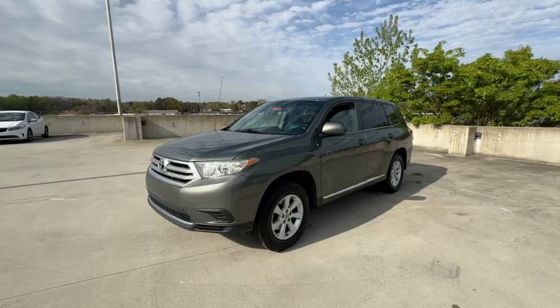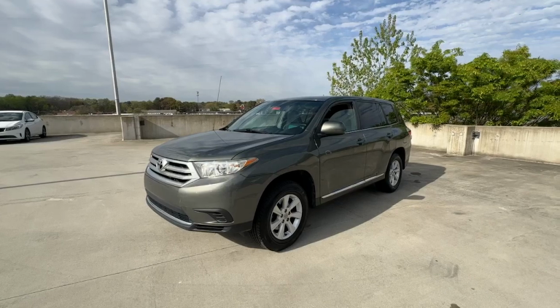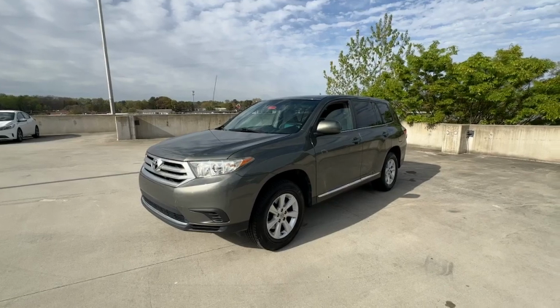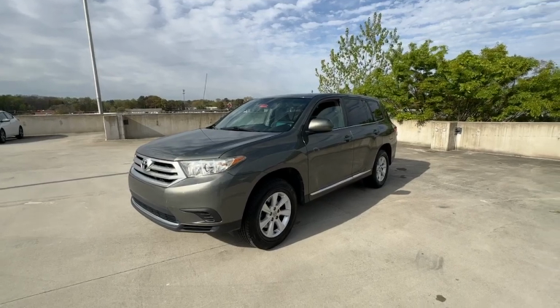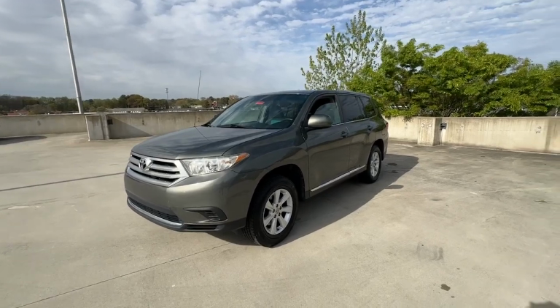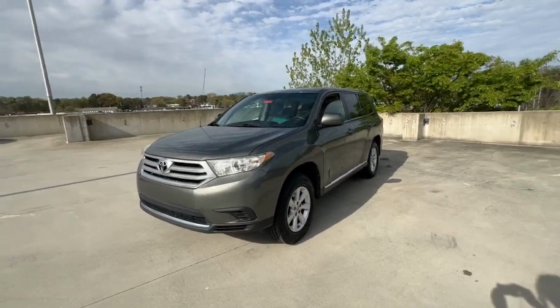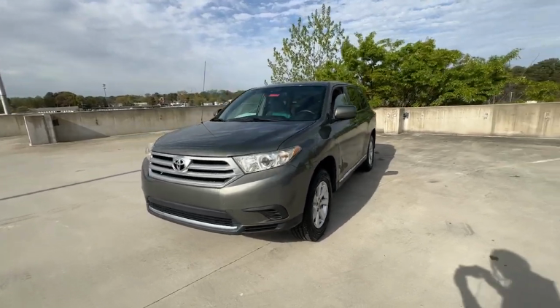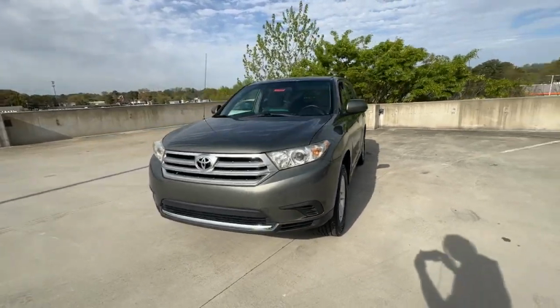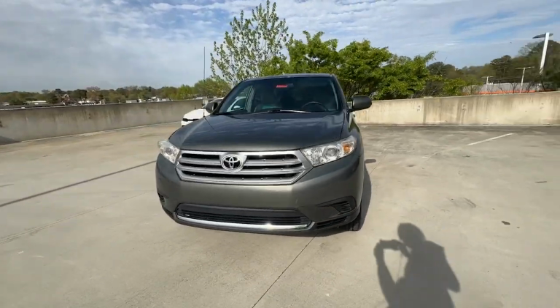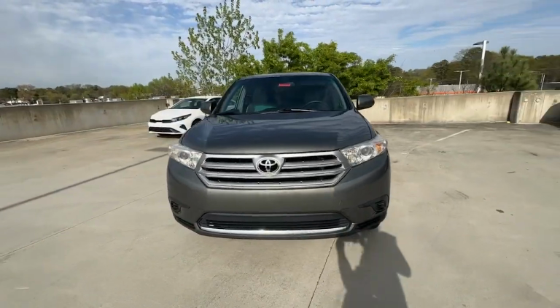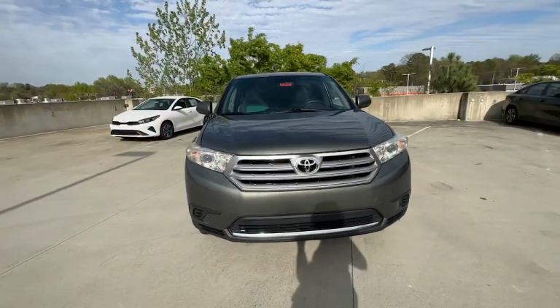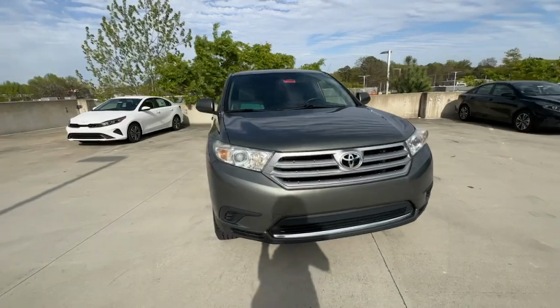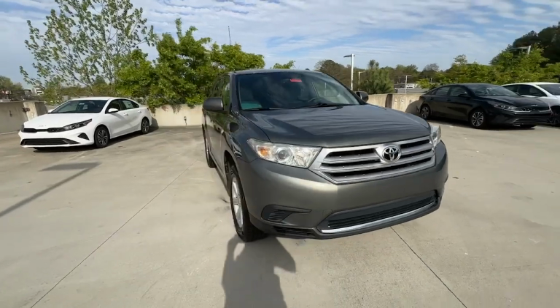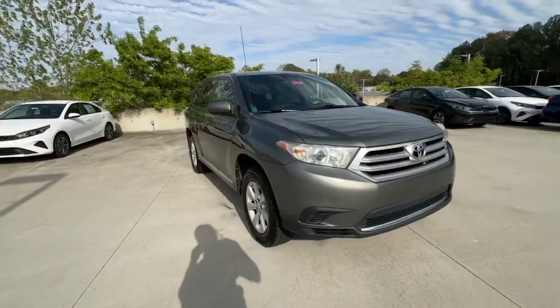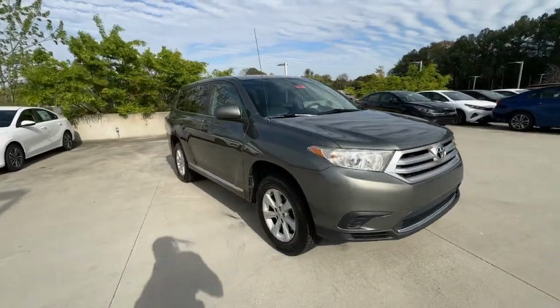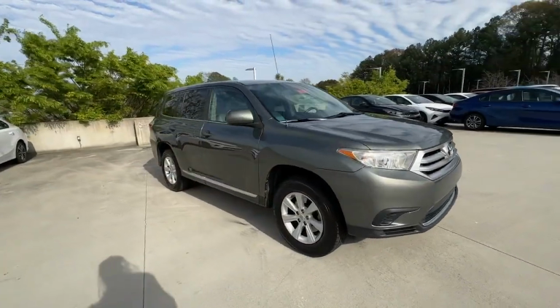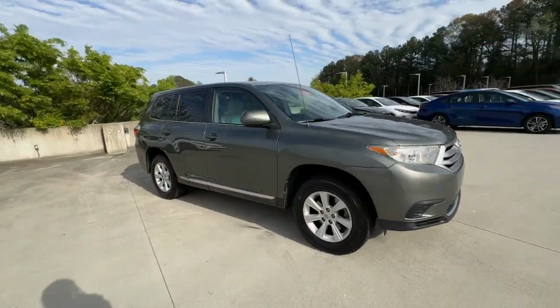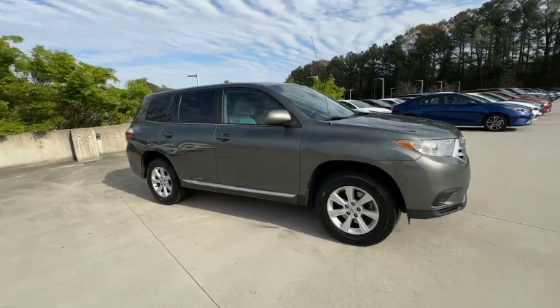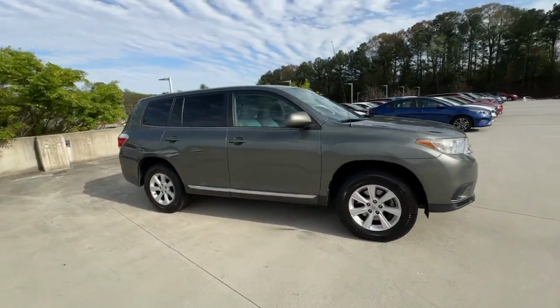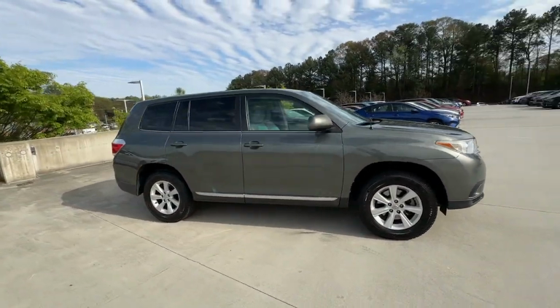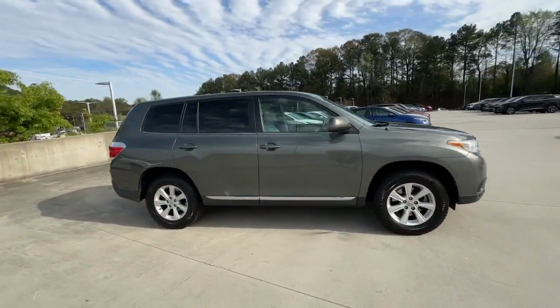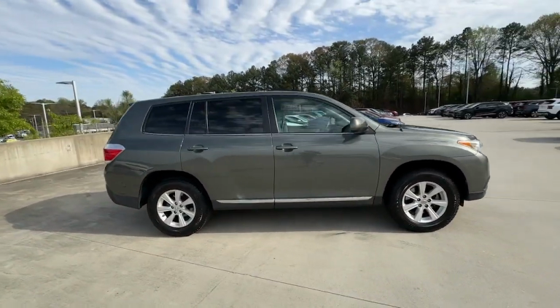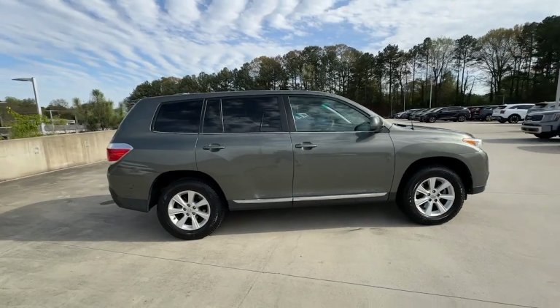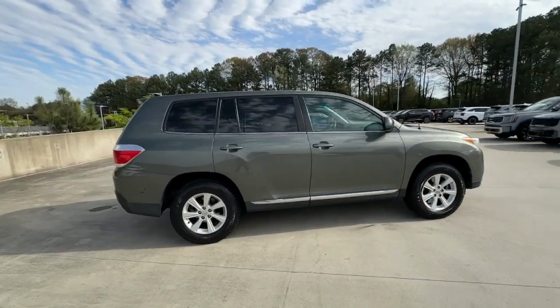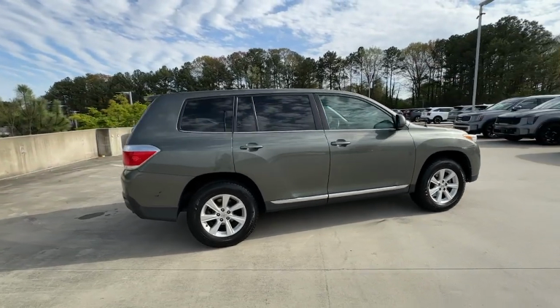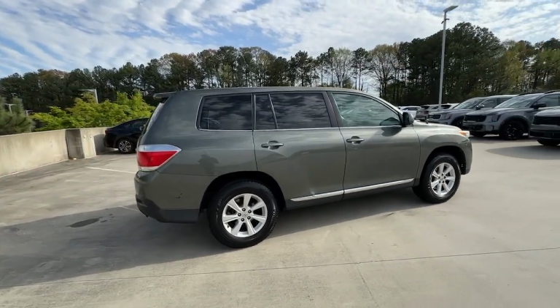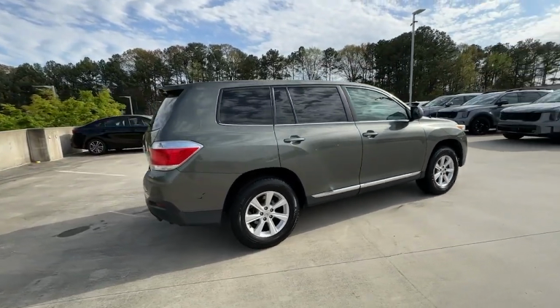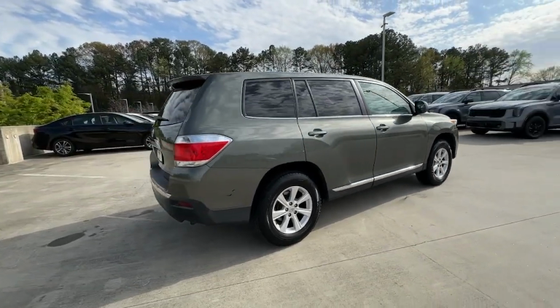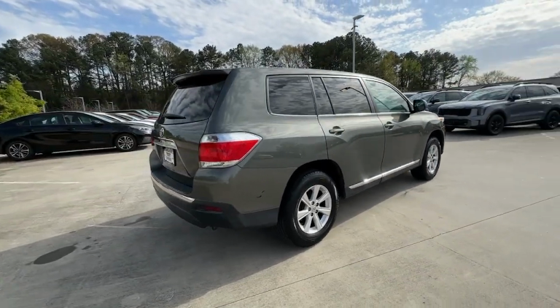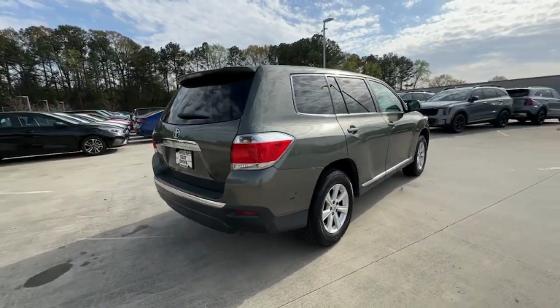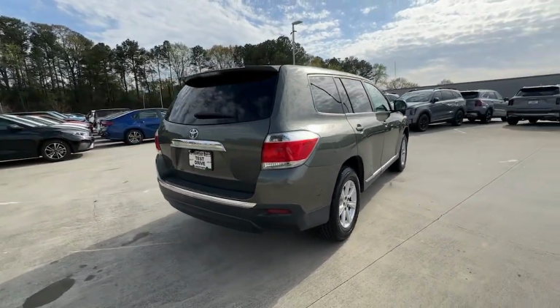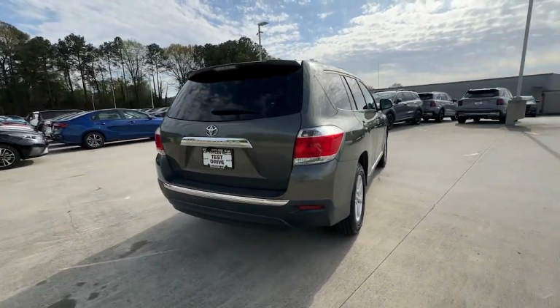Your next car could be the 2012 Toyota Highlander. With less than 150,000 miles on the odometer, this vehicle stands out from the rest. Here's a sleek and sporty Toyota Highlander your family will love.